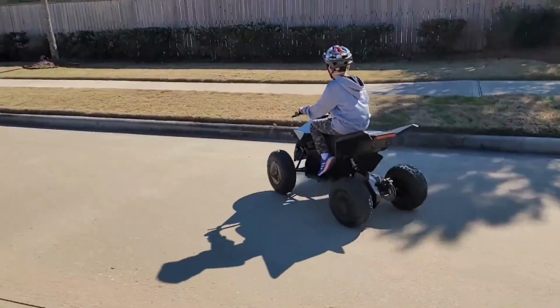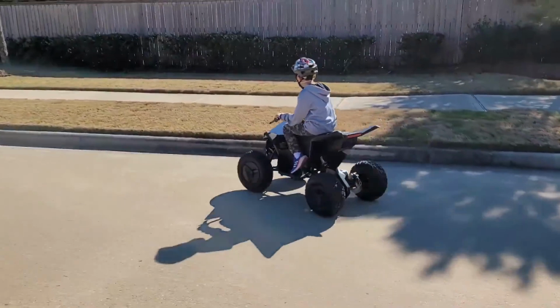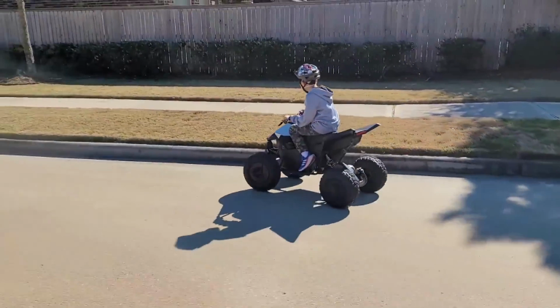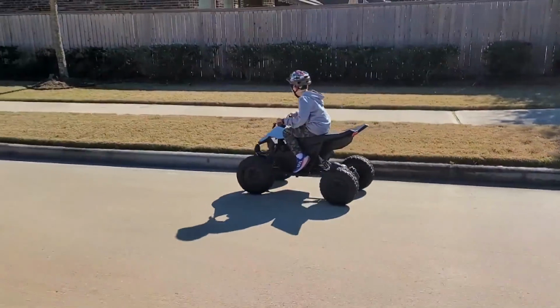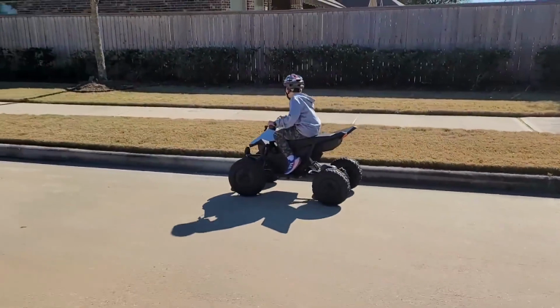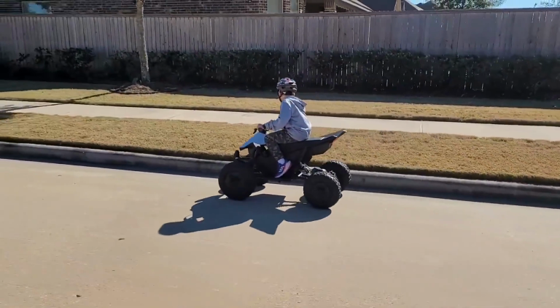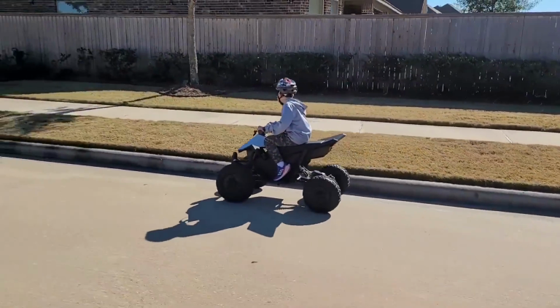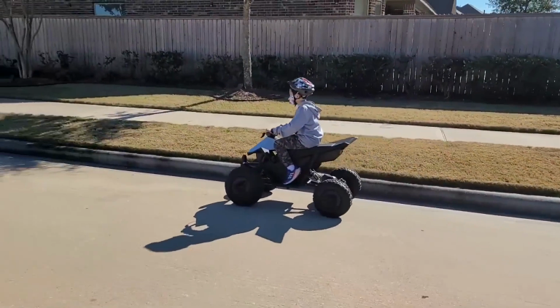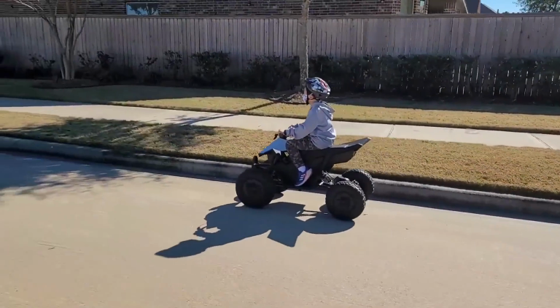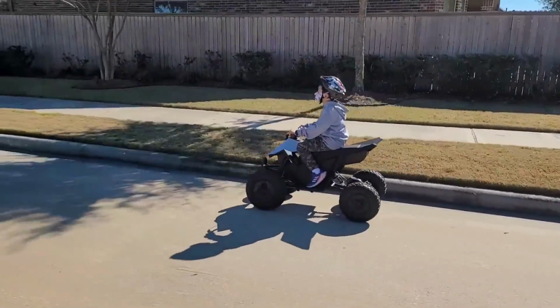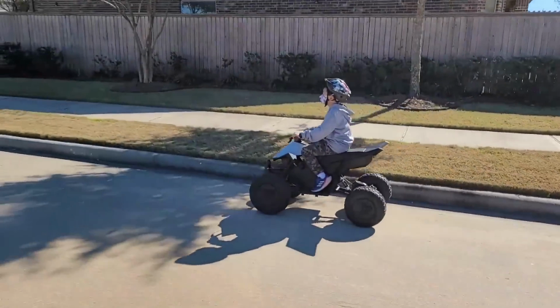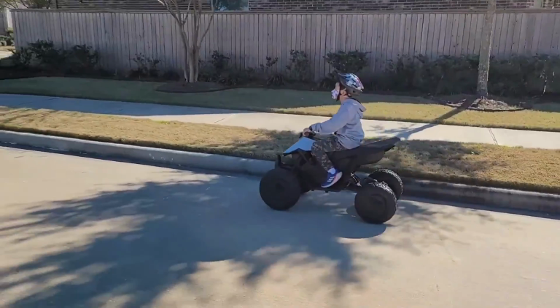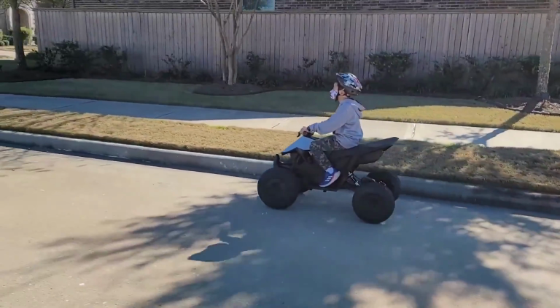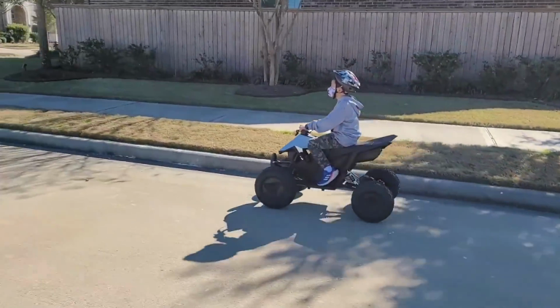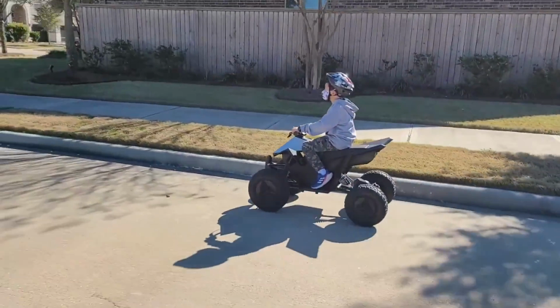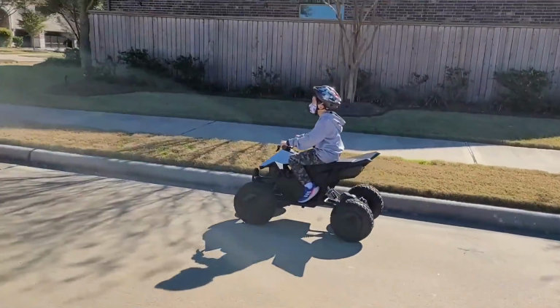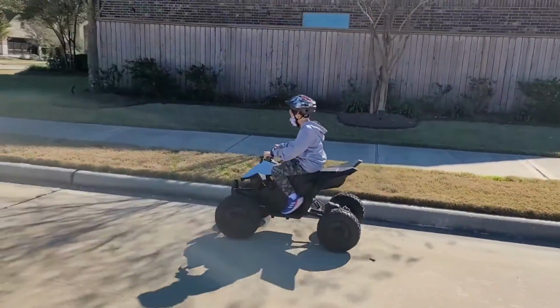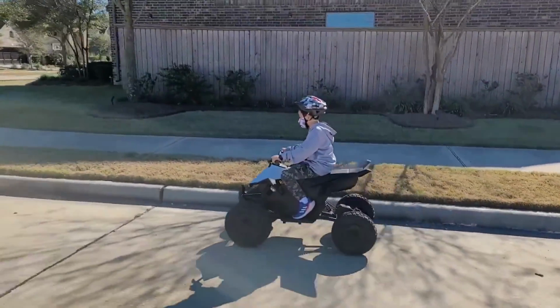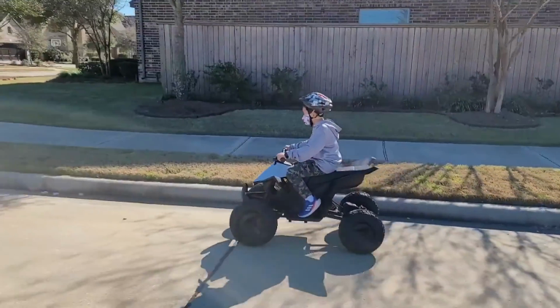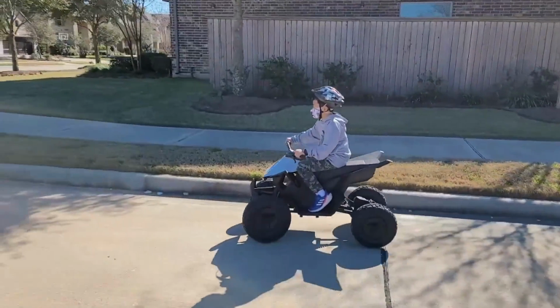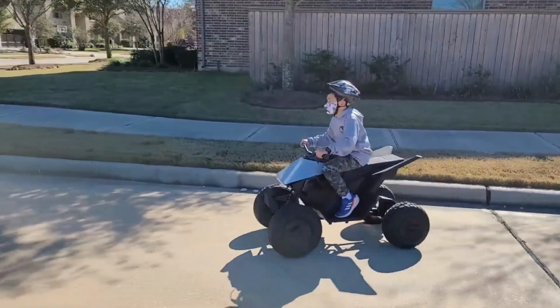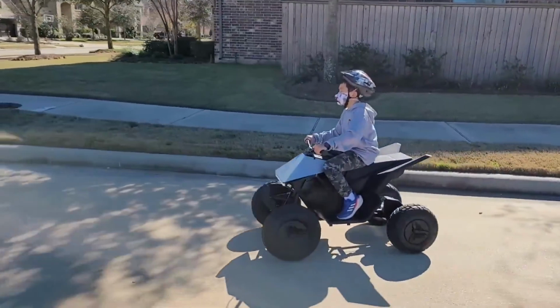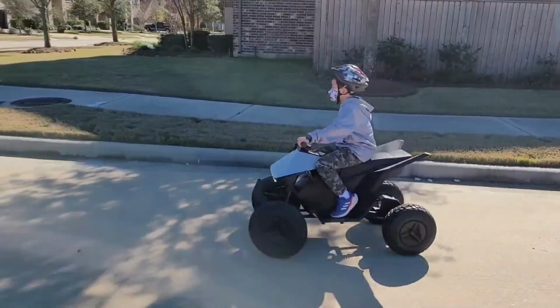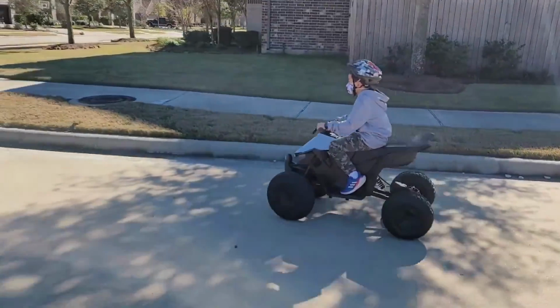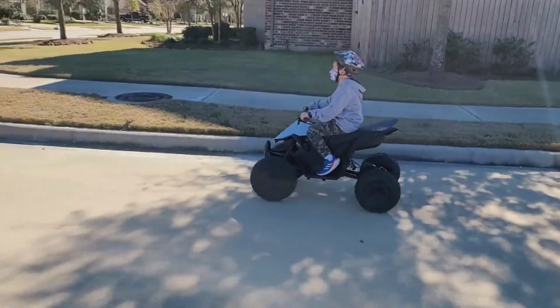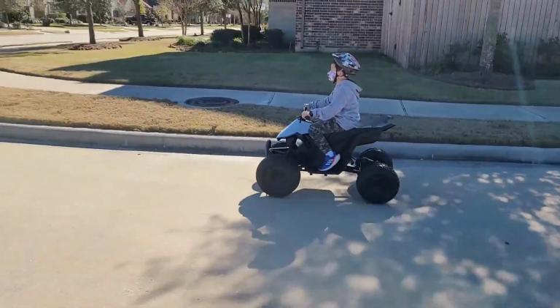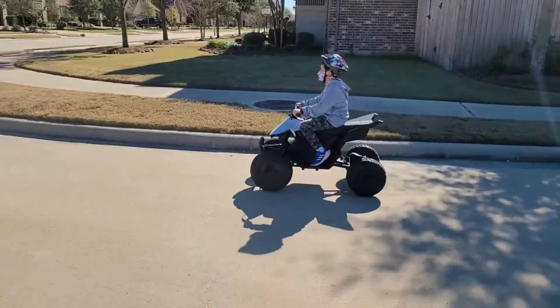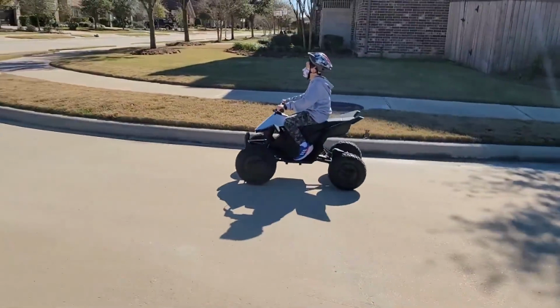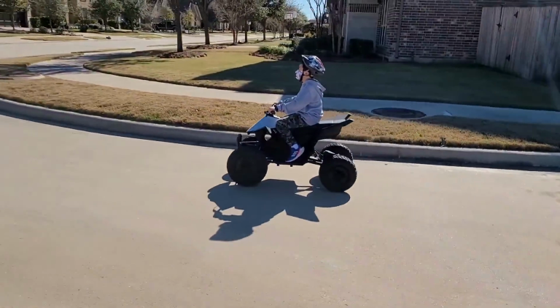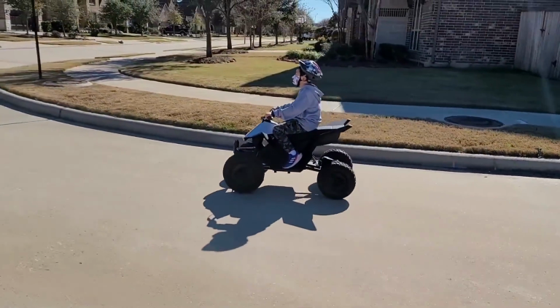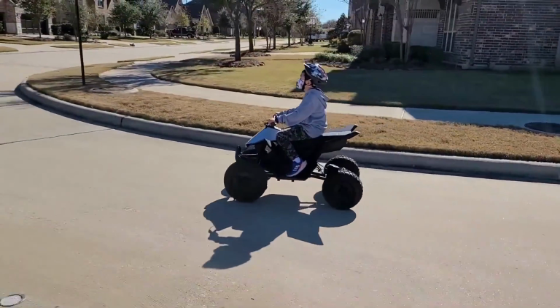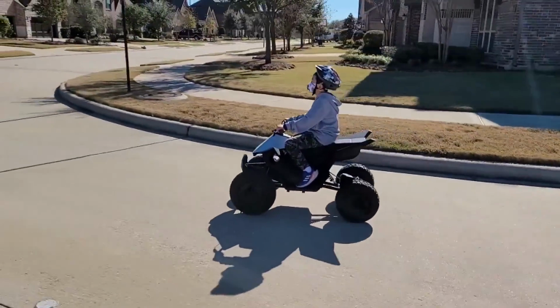The Tesla Cyberquad for Kids maintains the same design as the larger Tesla Cyberquad upon which it was modeled, and features rear suspension, a padded seat, forward and reverse gears, front and rear lighting, and two speed modes for 5 and 10 miles per hour operation.